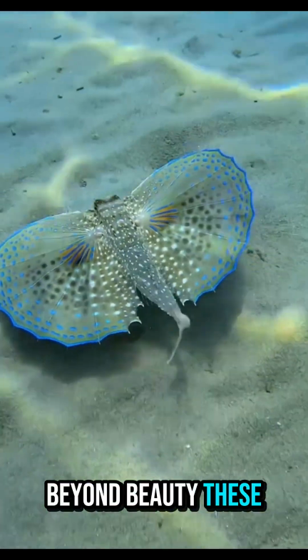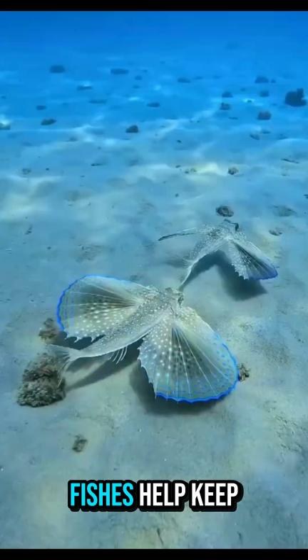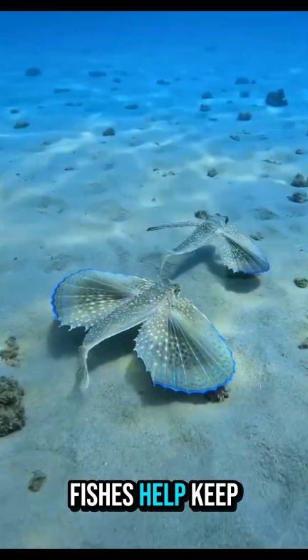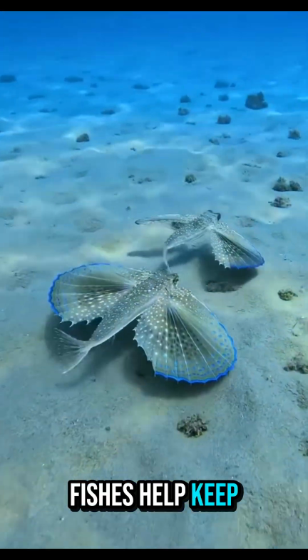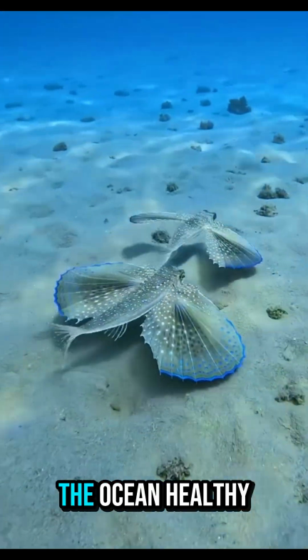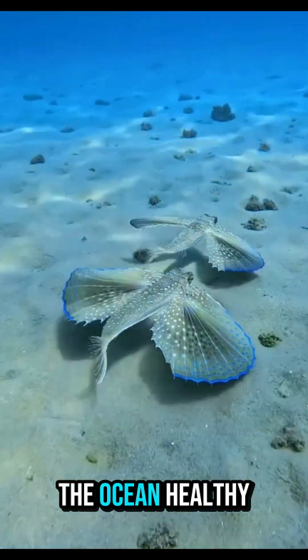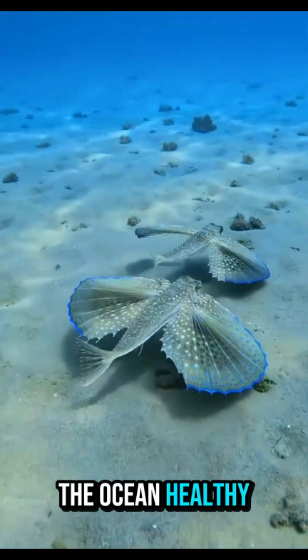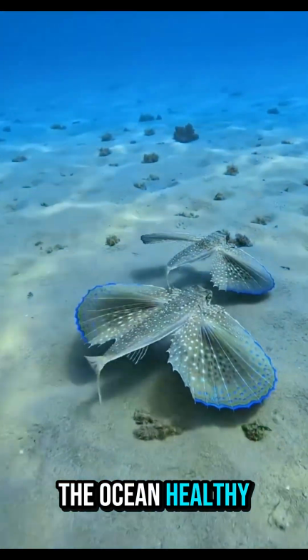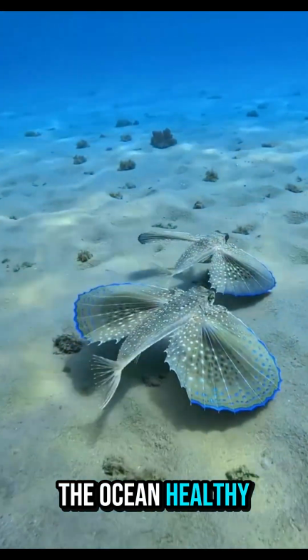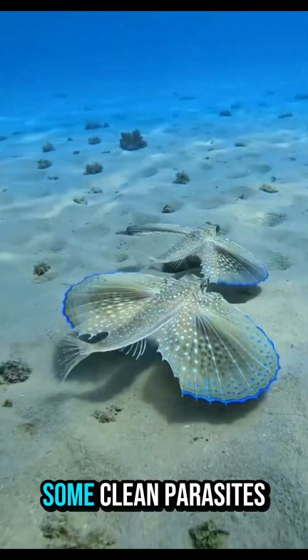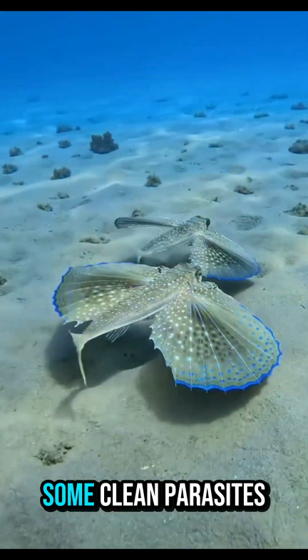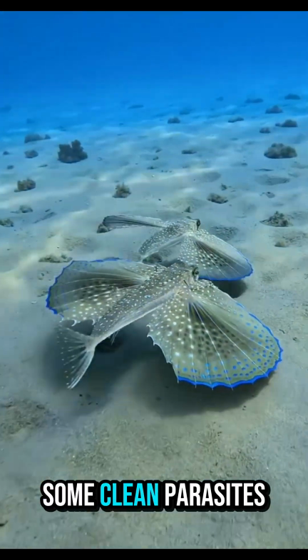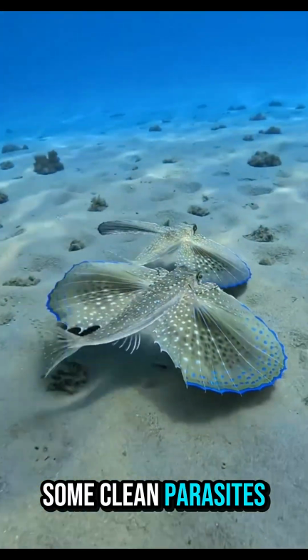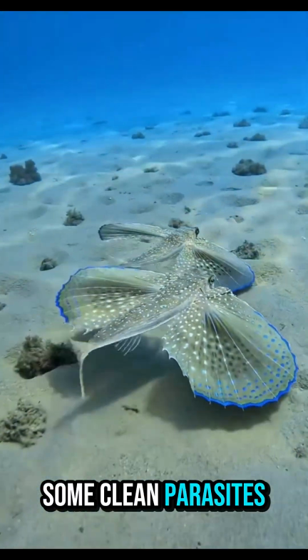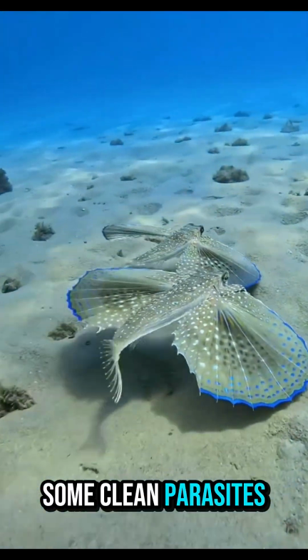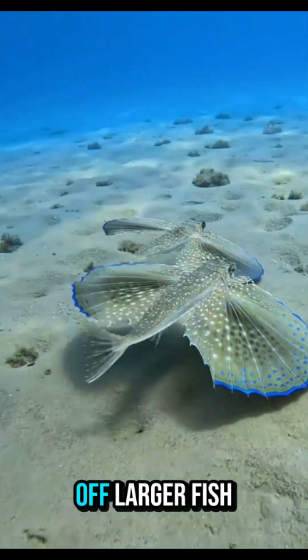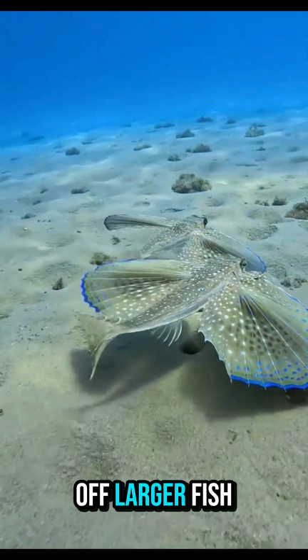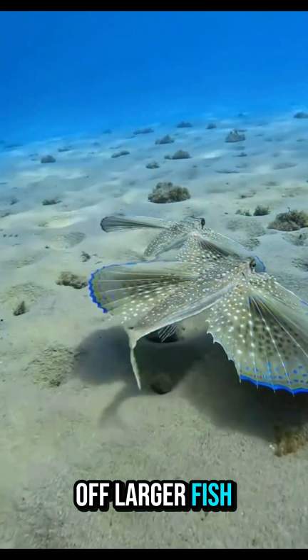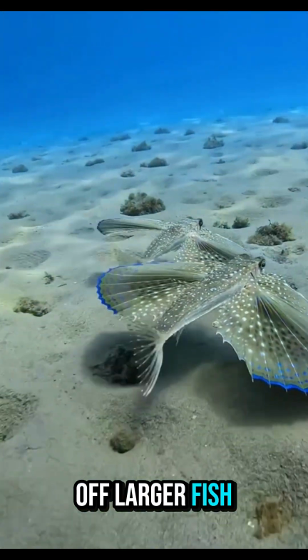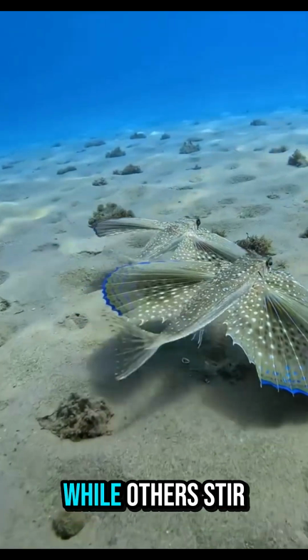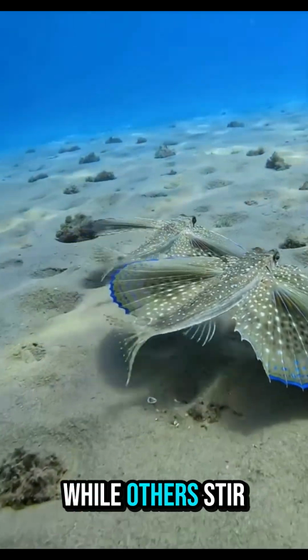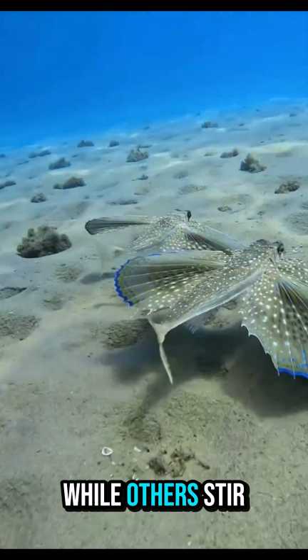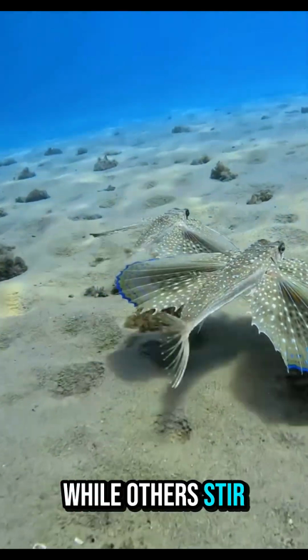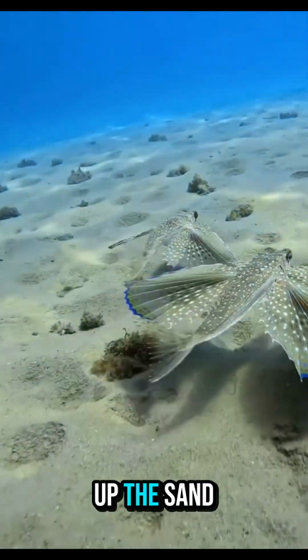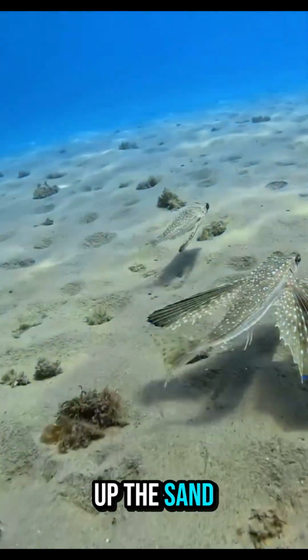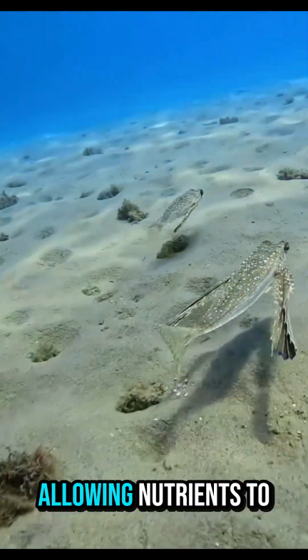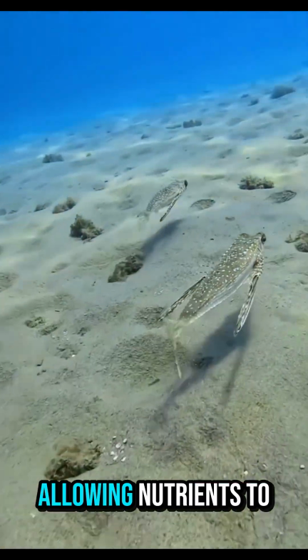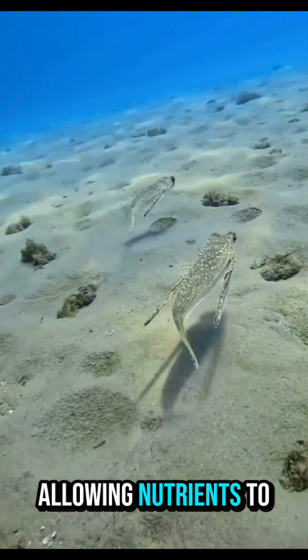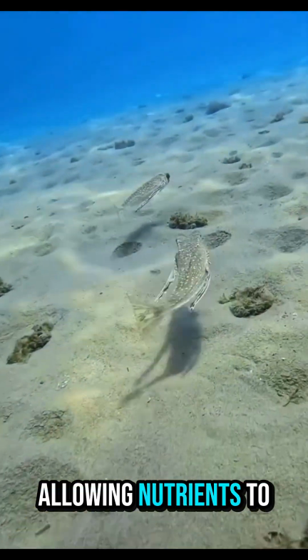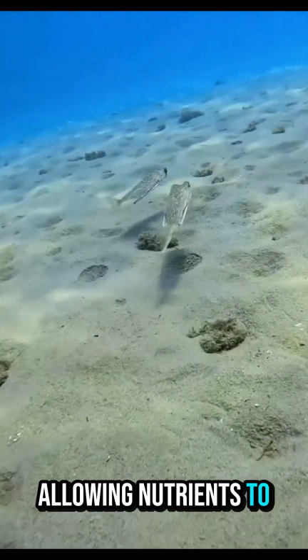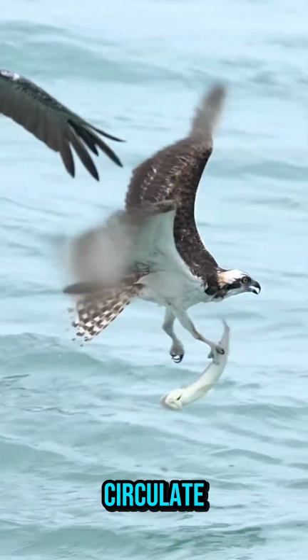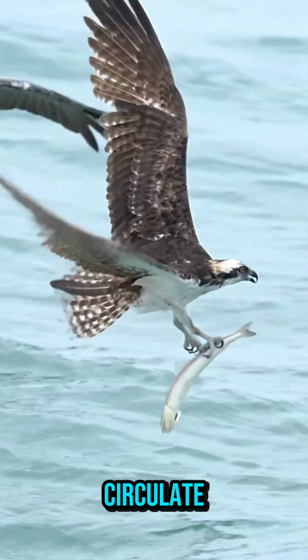These fishes help keep the ocean healthy. Some clean parasites off larger fish, while others stir up the sand, allowing nutrients to circulate.